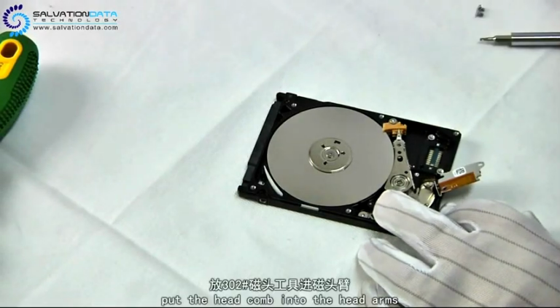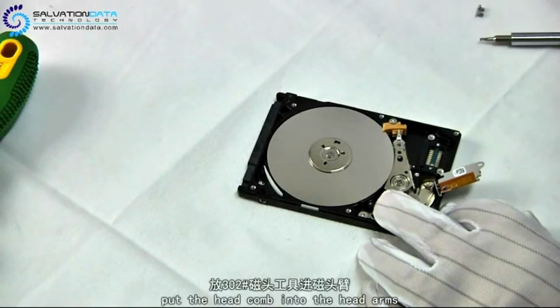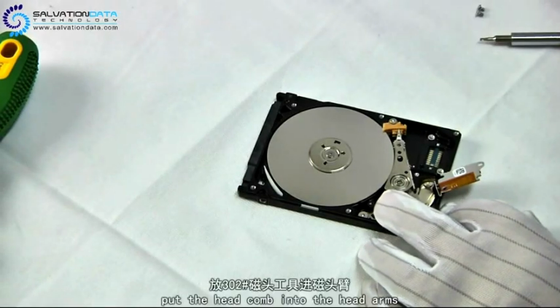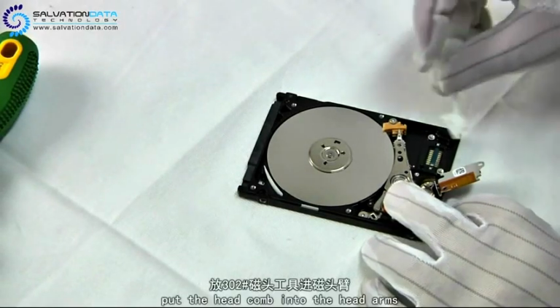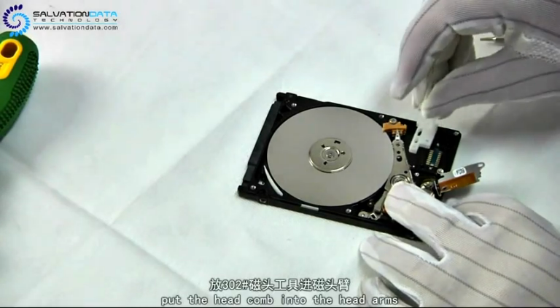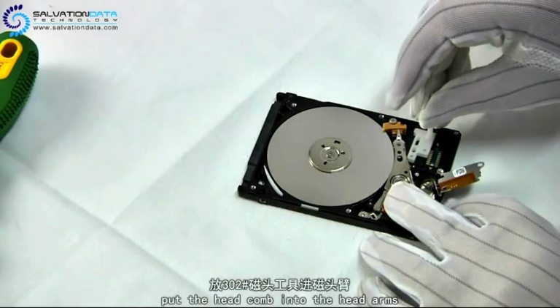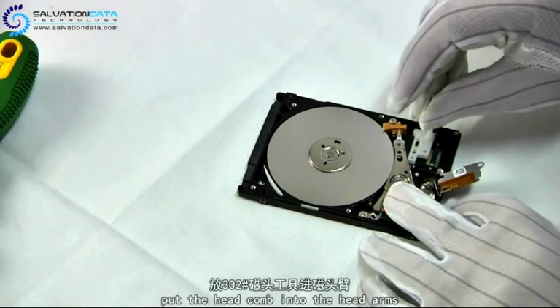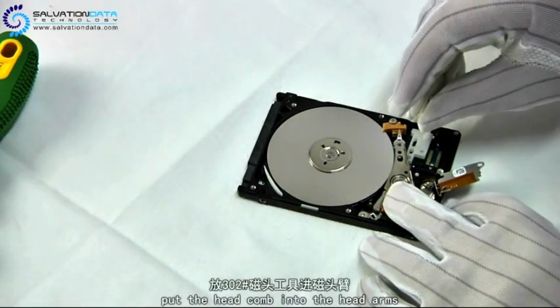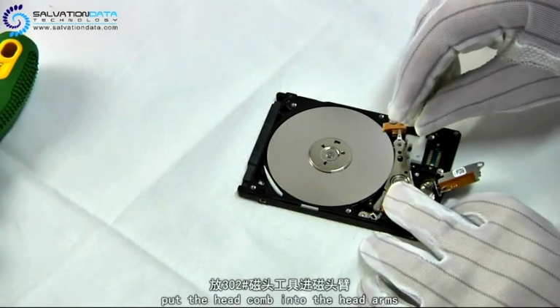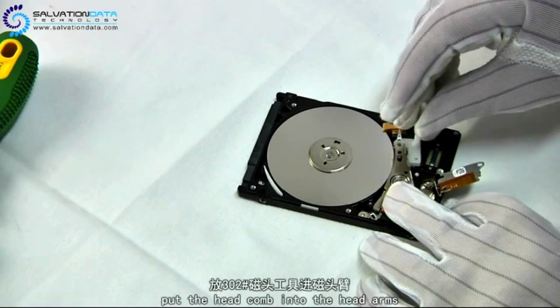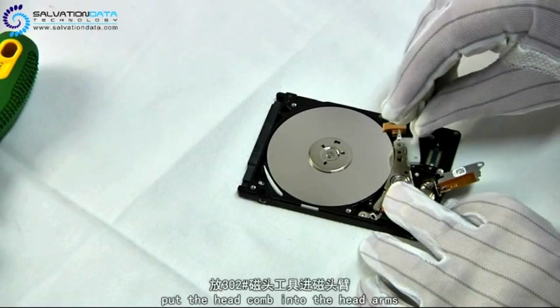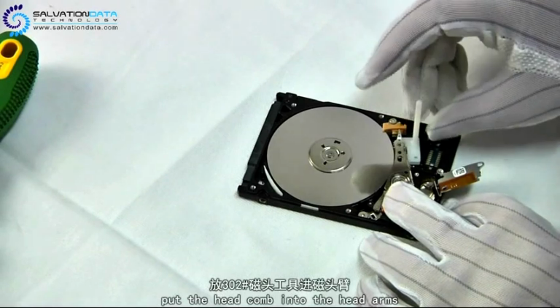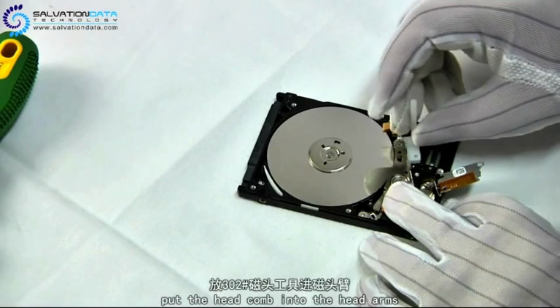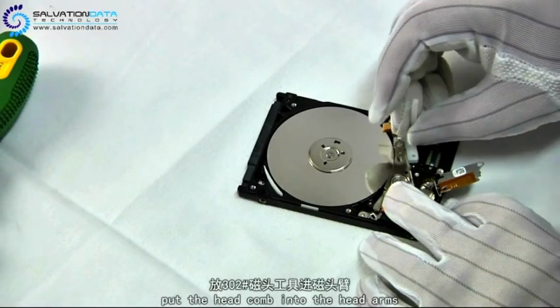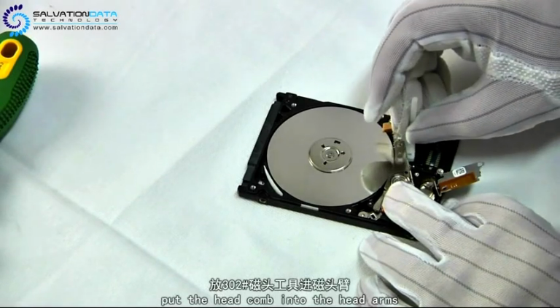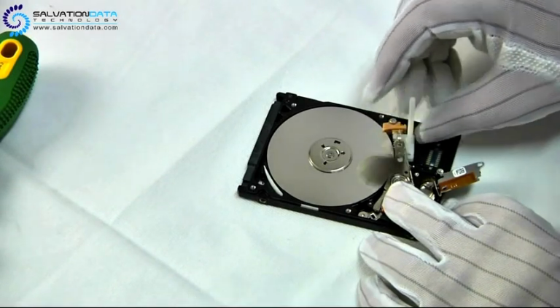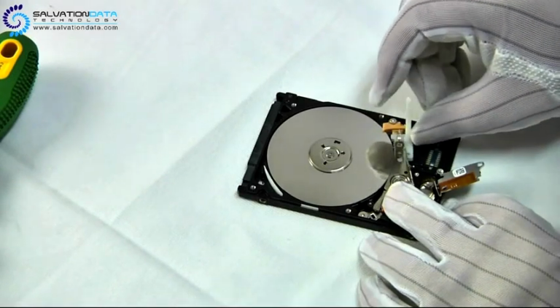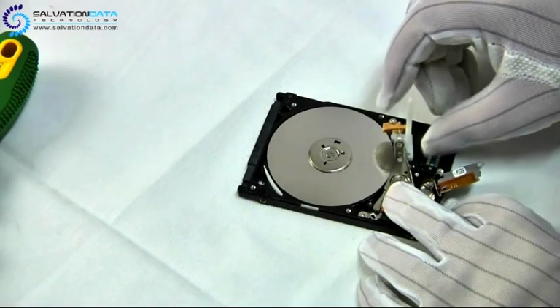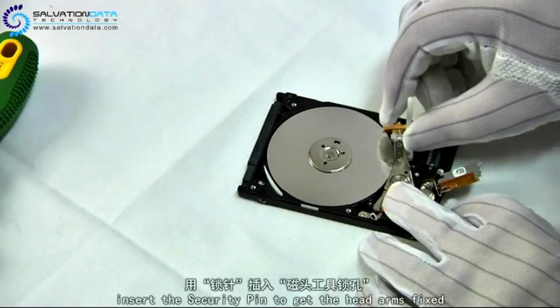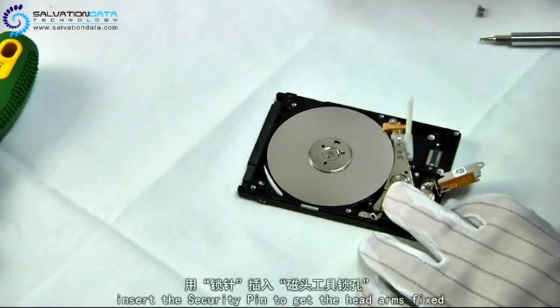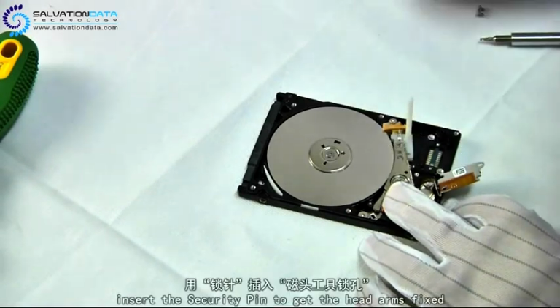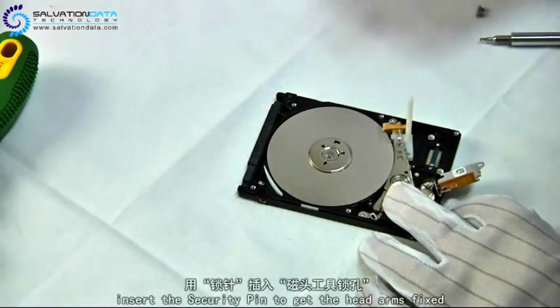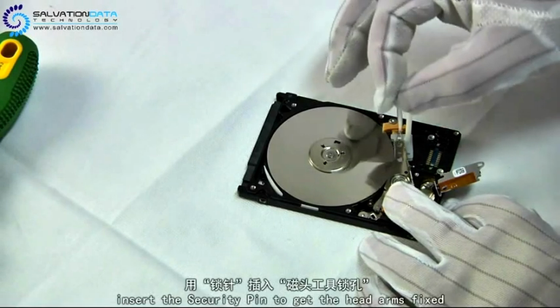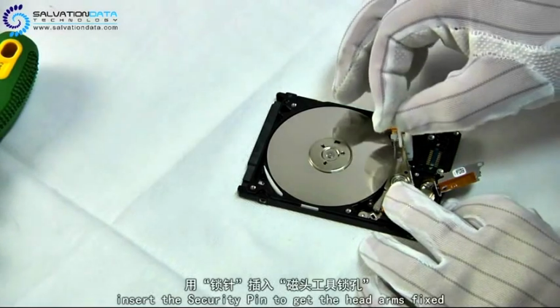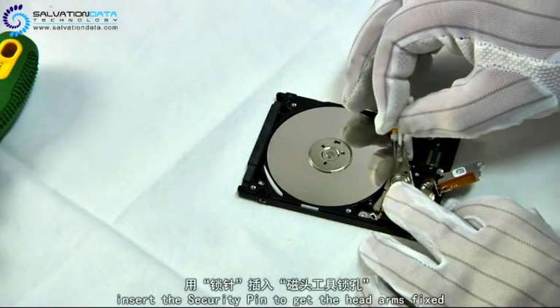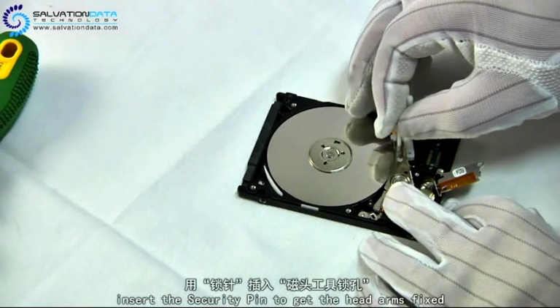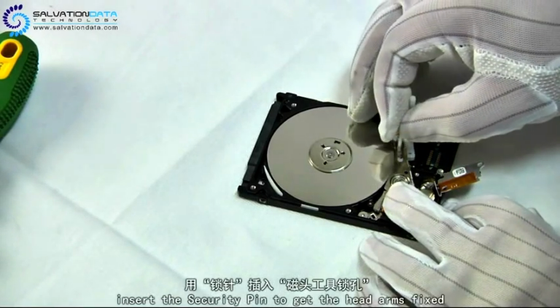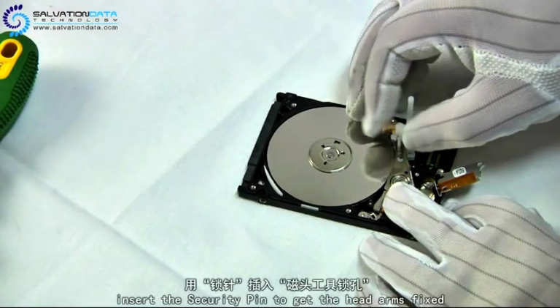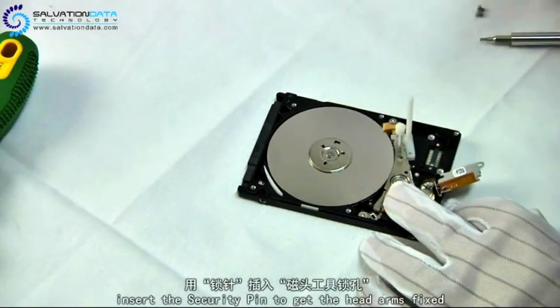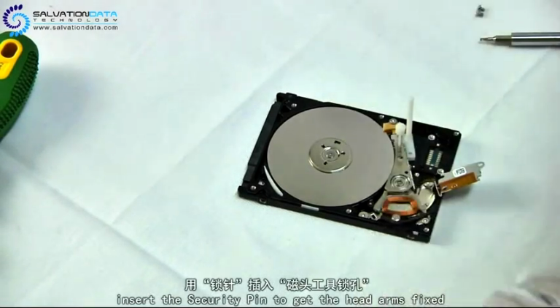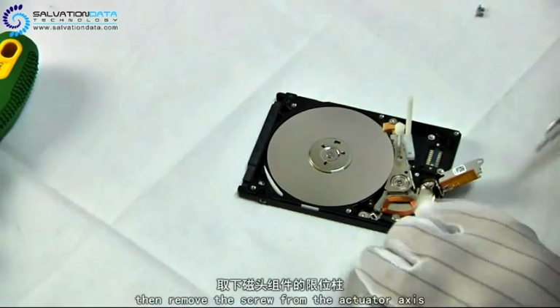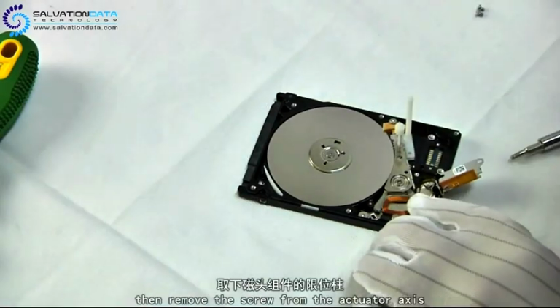Alright, here is our head comb. Just place it beneath the head parking area and use this security pin to lock the heads up.